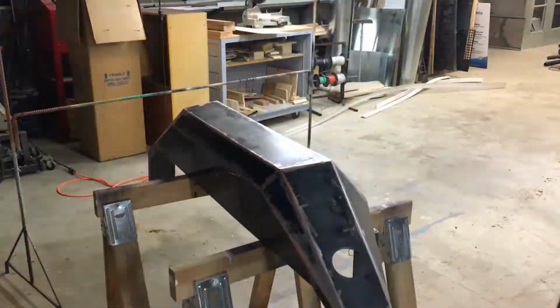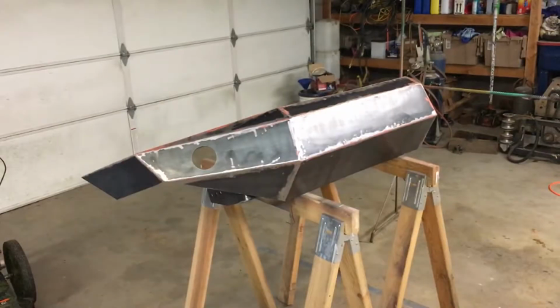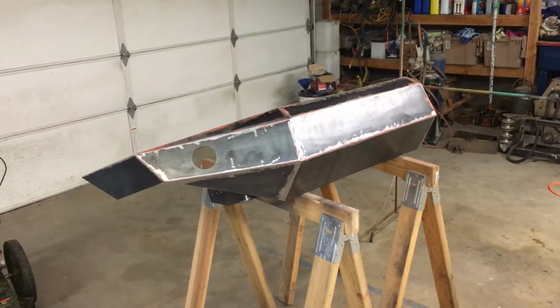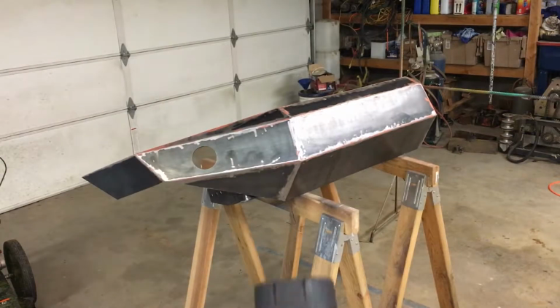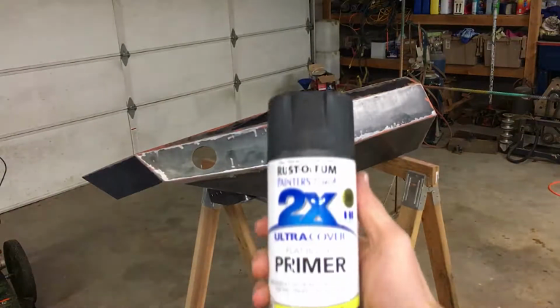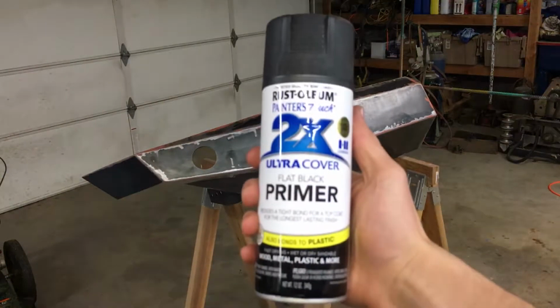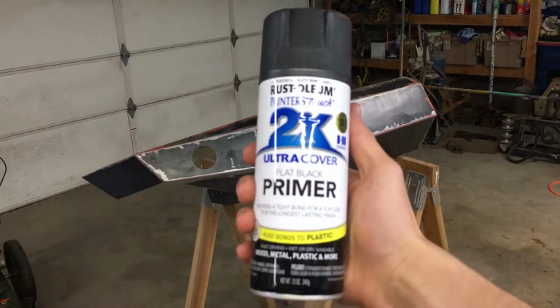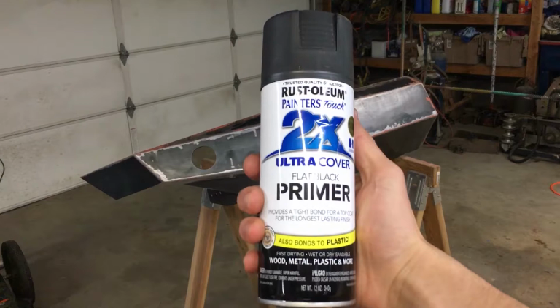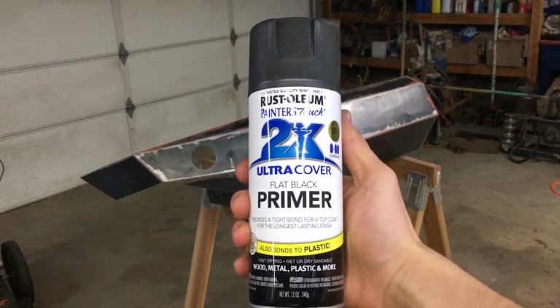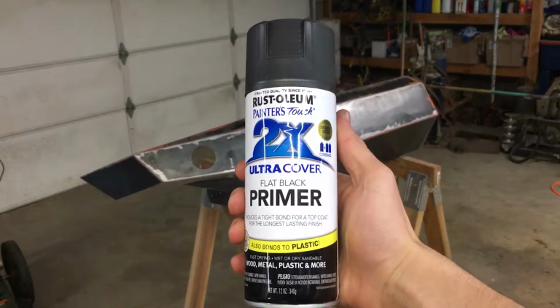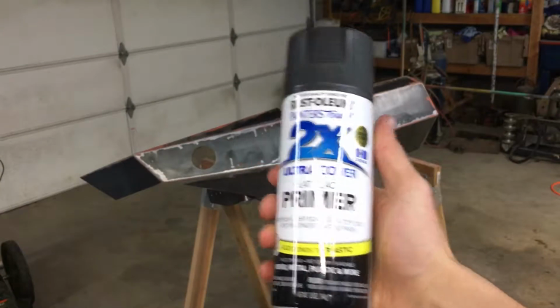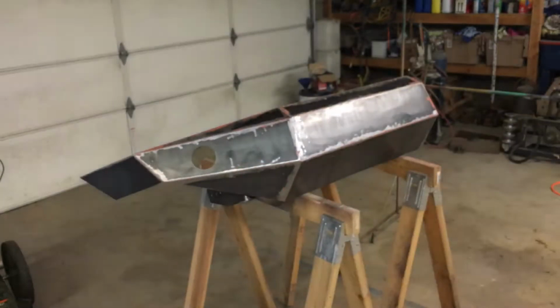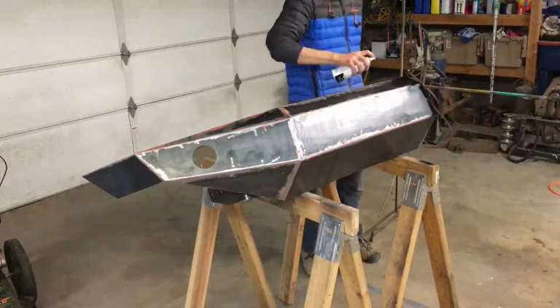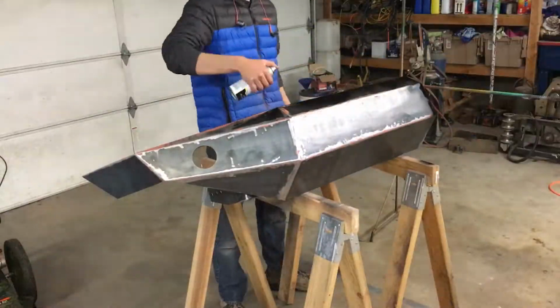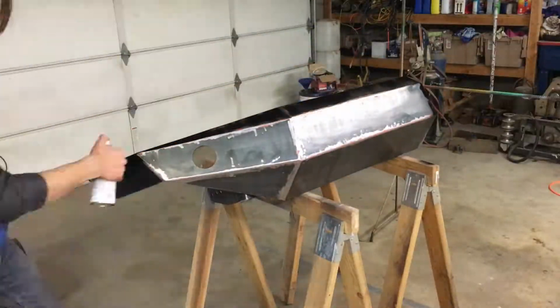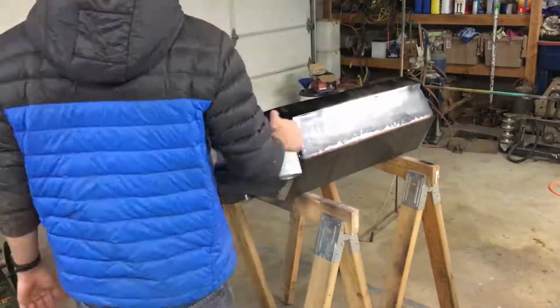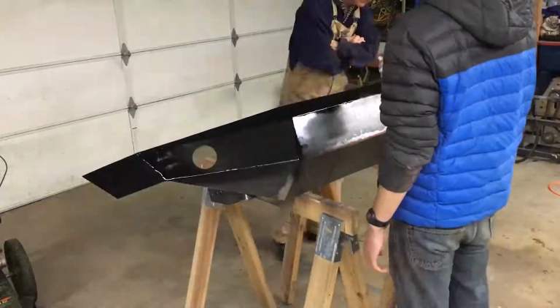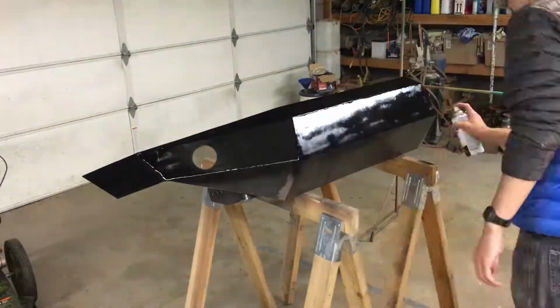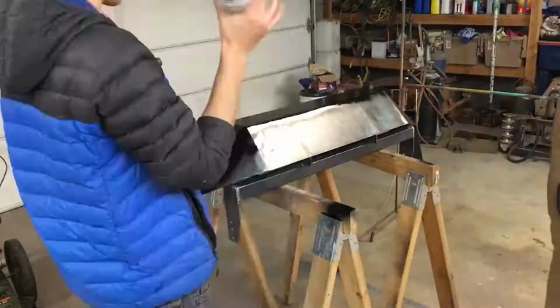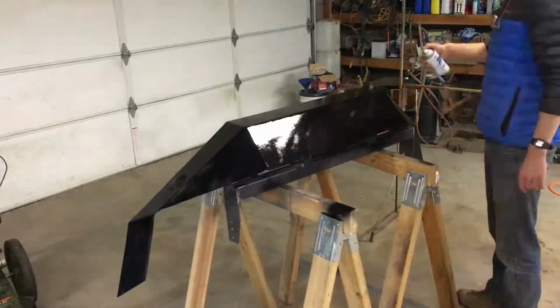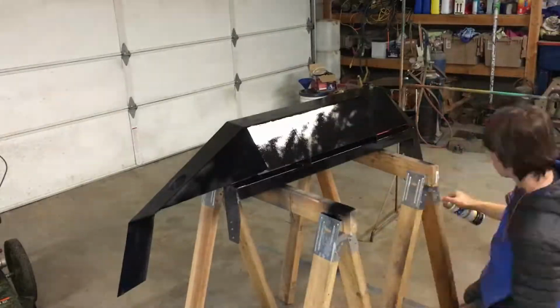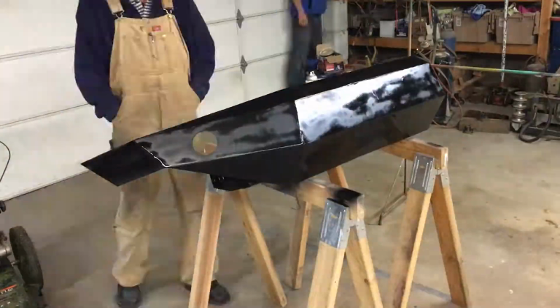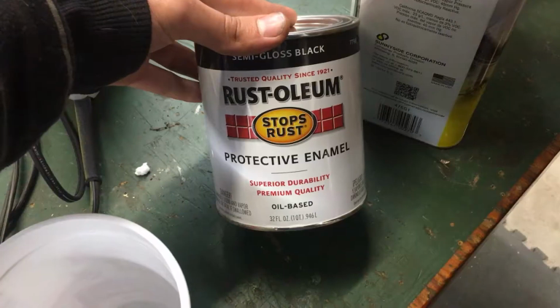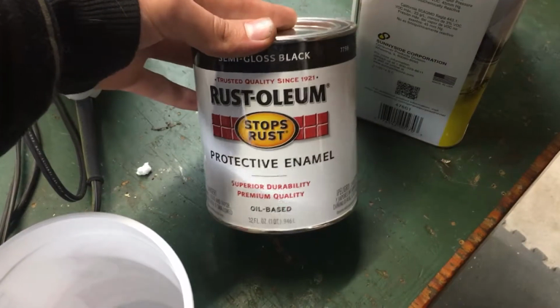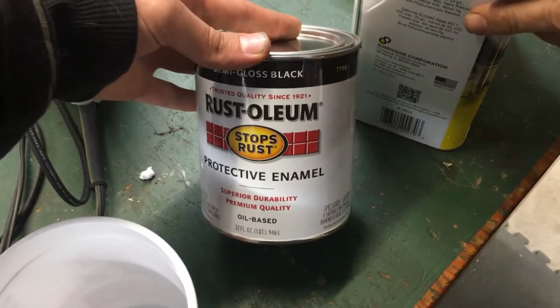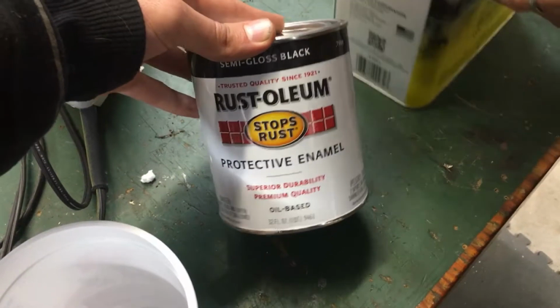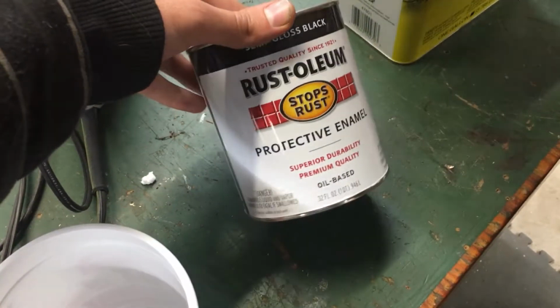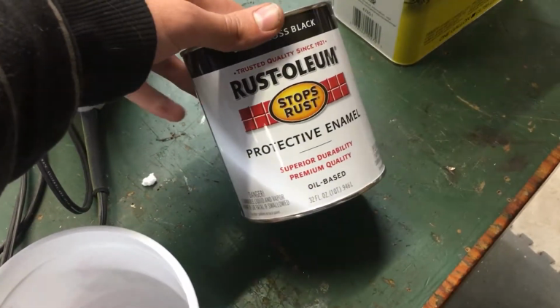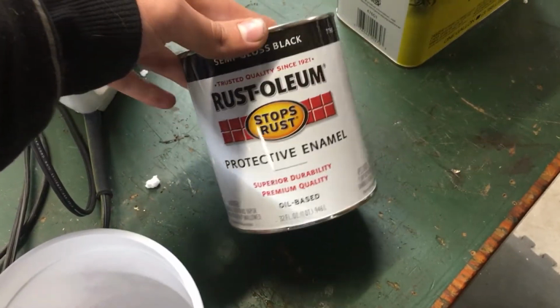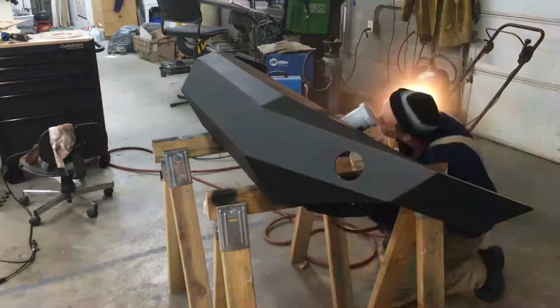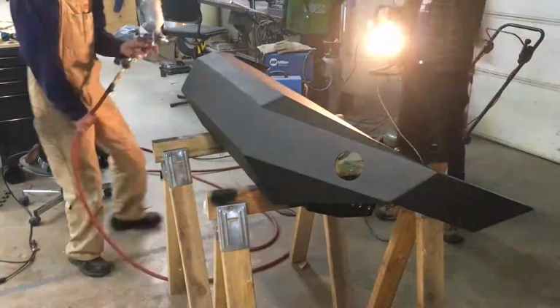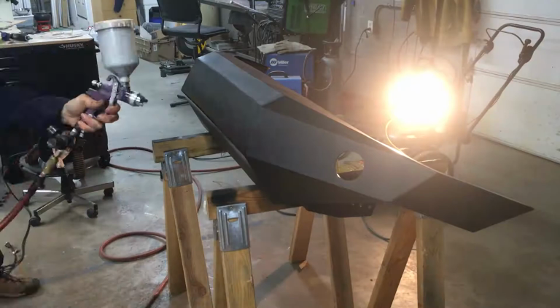Once everything is cleaned up, it's time for some flat black primer. And to finish it, I used some semi-gloss black using an HVLP spray gun.